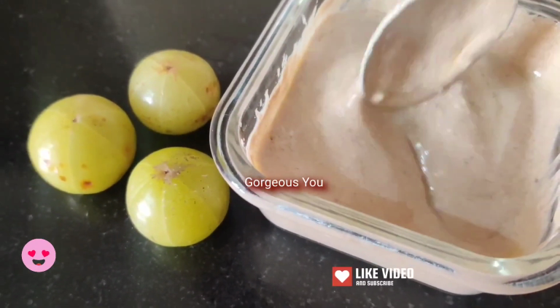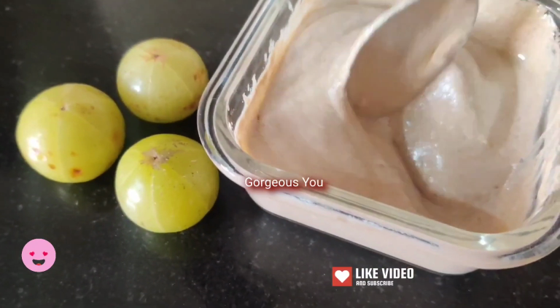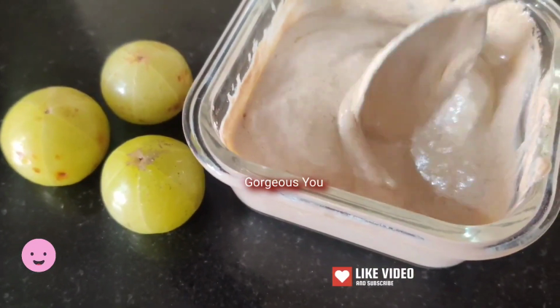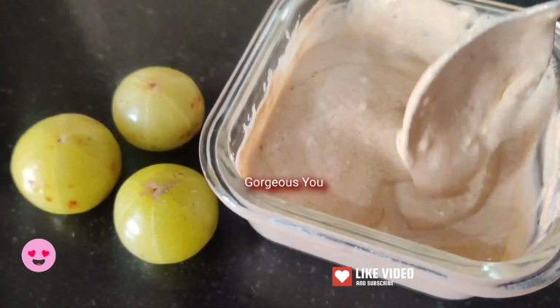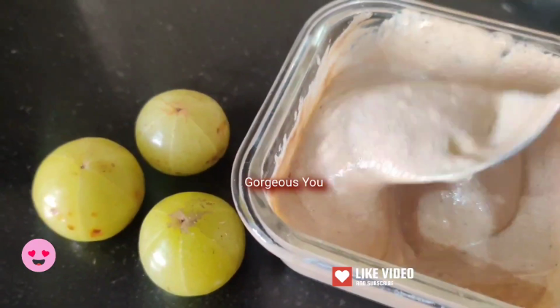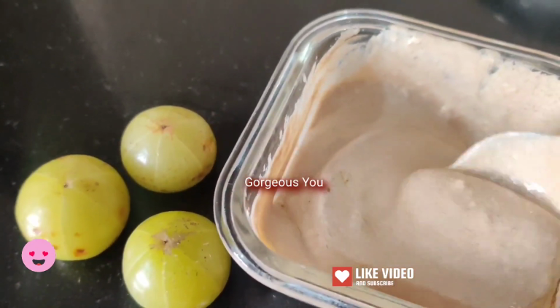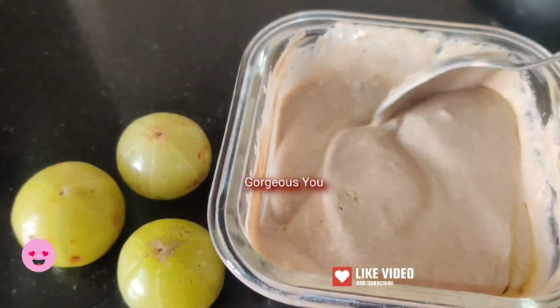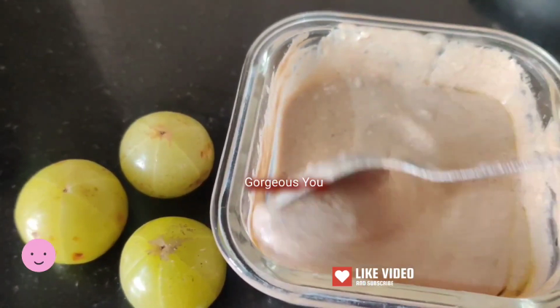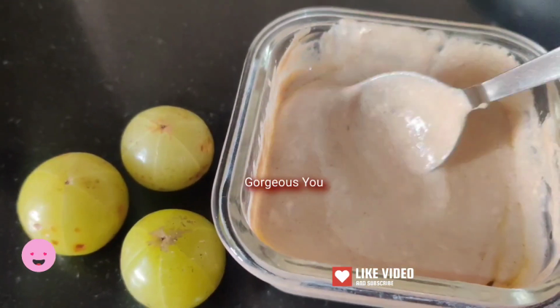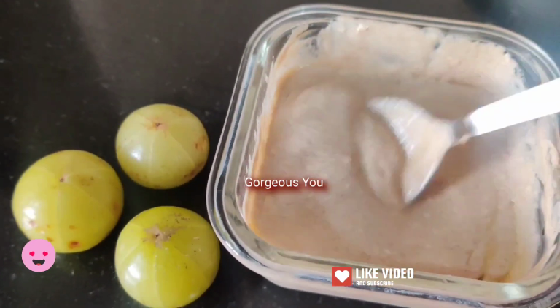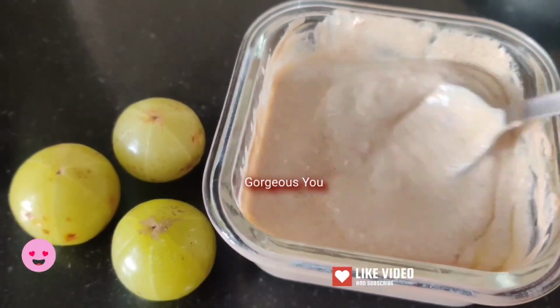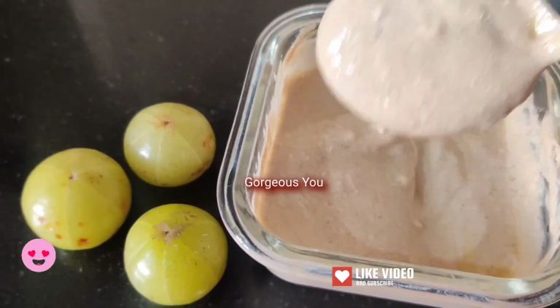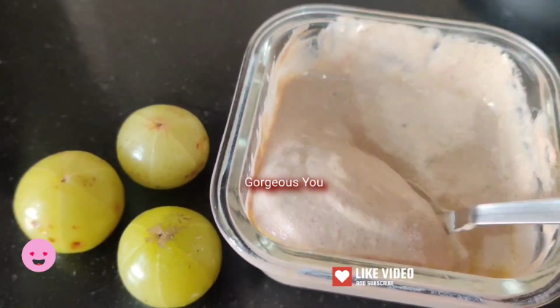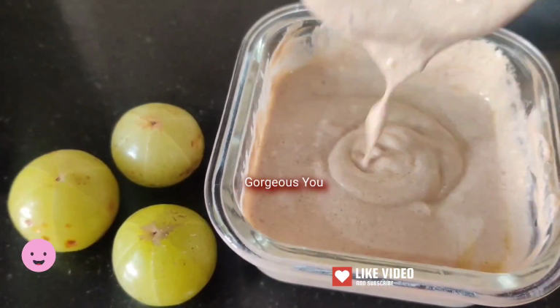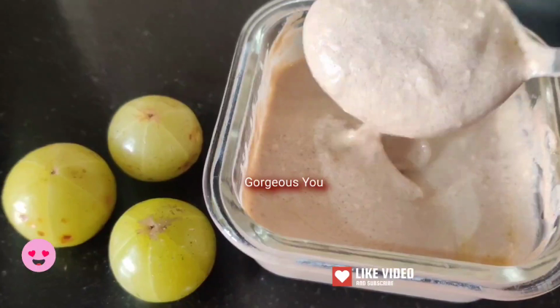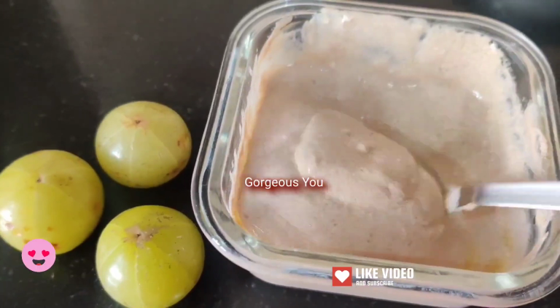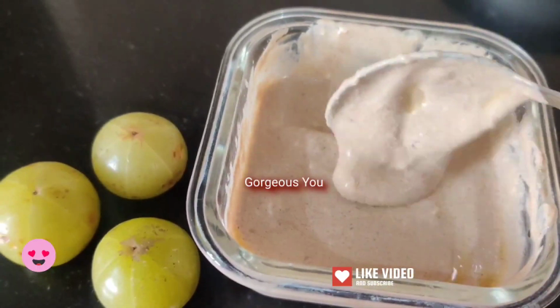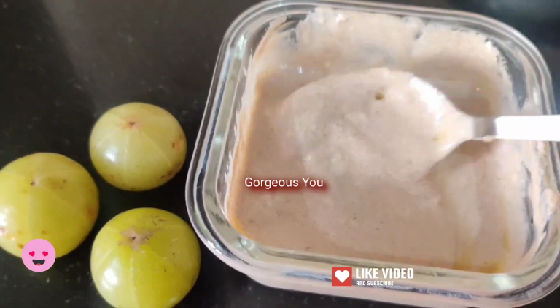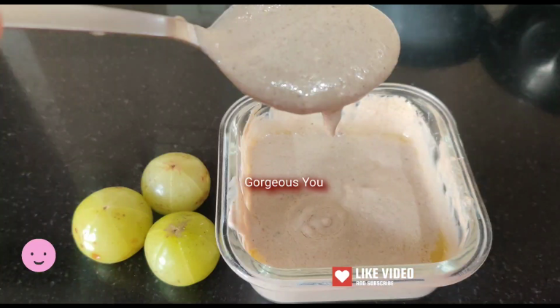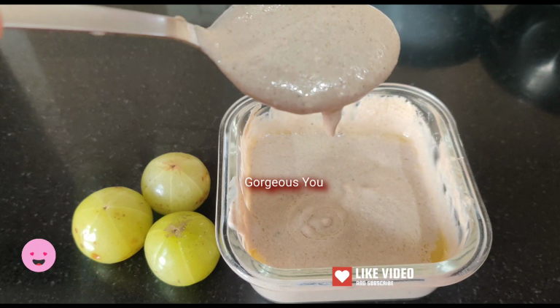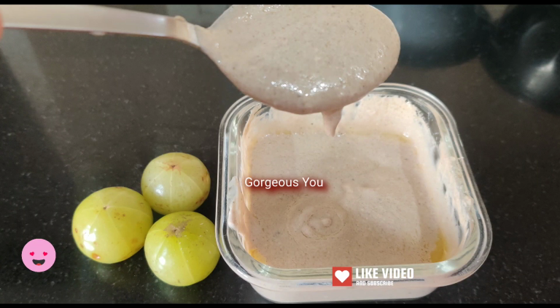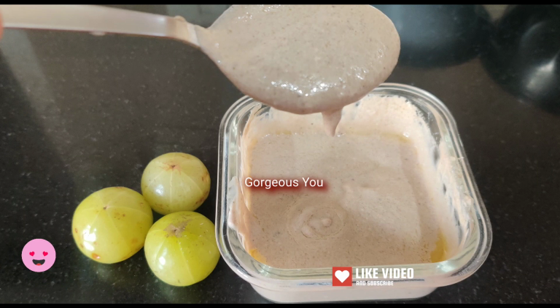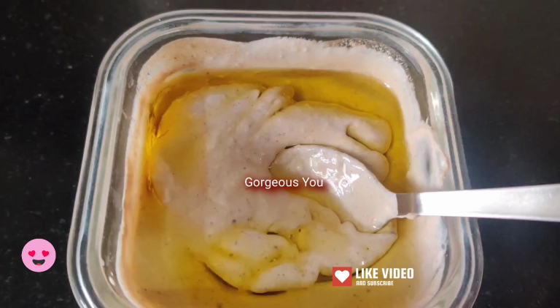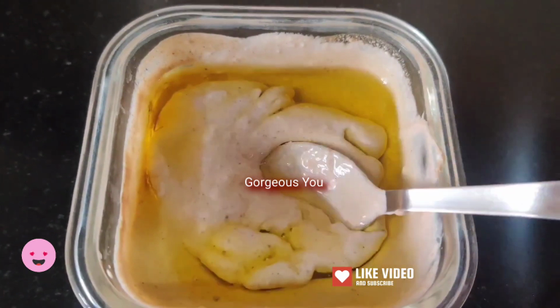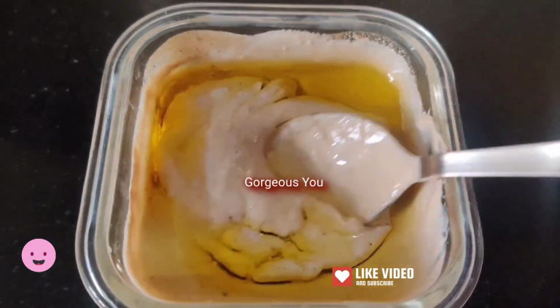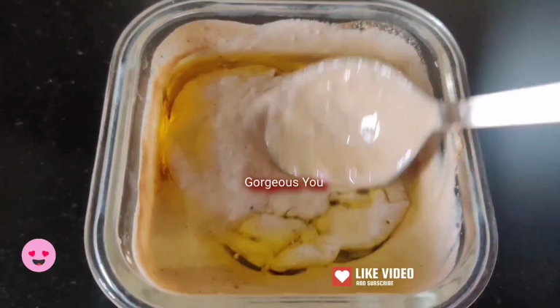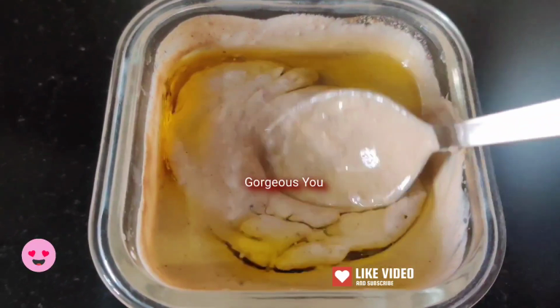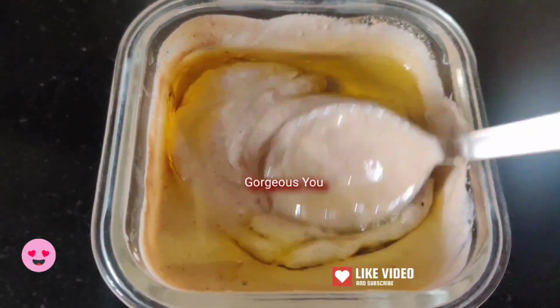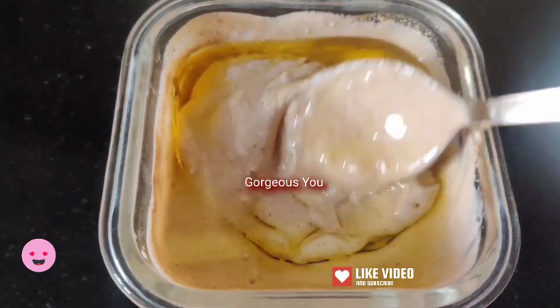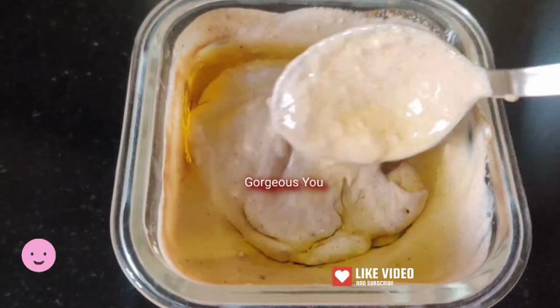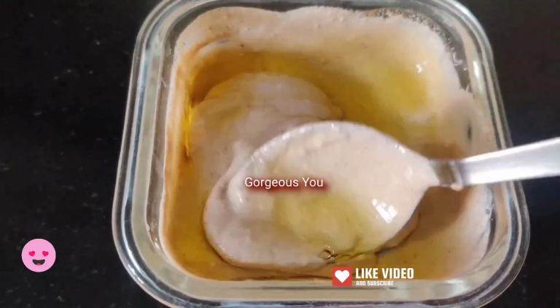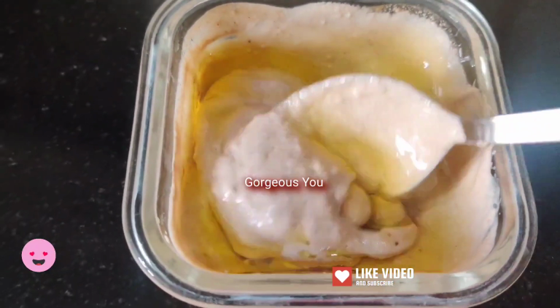During the winter months, we all look for something hydrating and nourishing, especially for our scalp. So follow this easy DIY which will revive your hair, moisturize and give your hair some life and vibrancy. So let's get started.